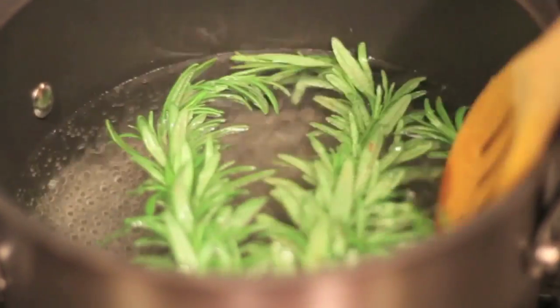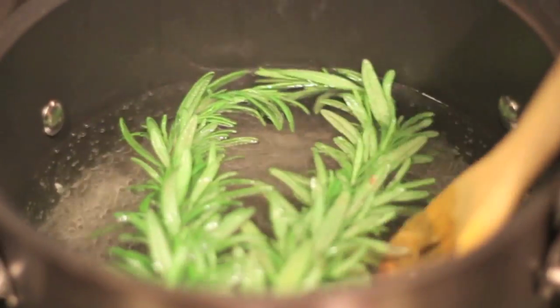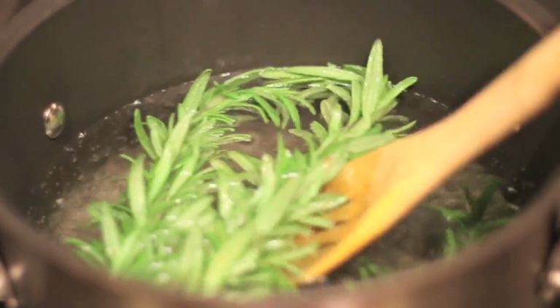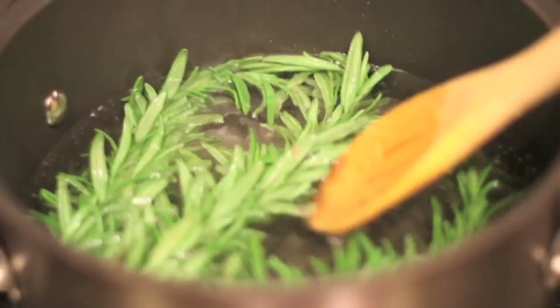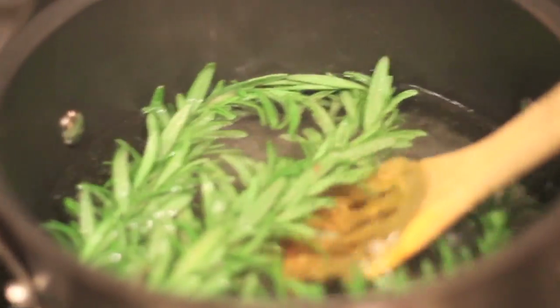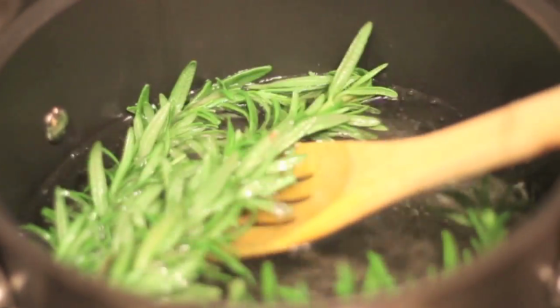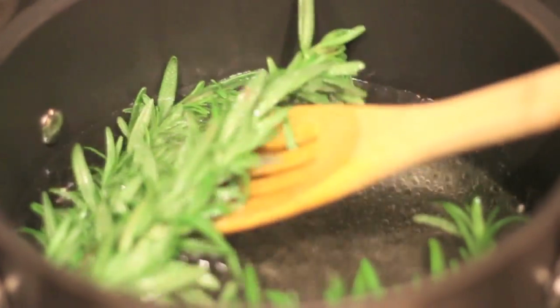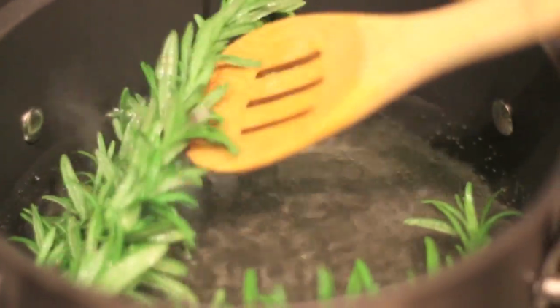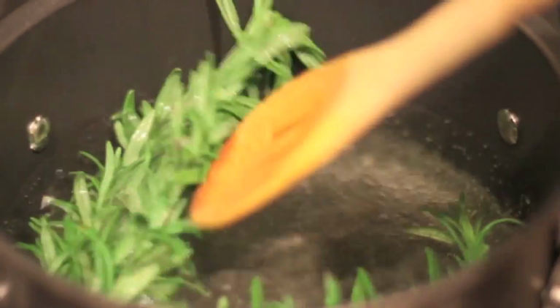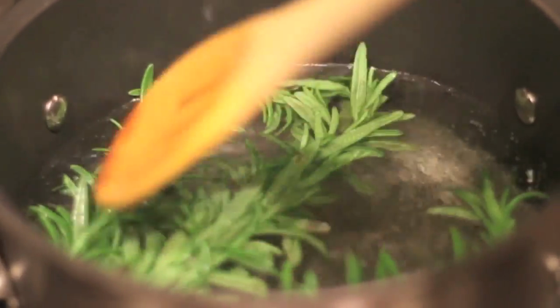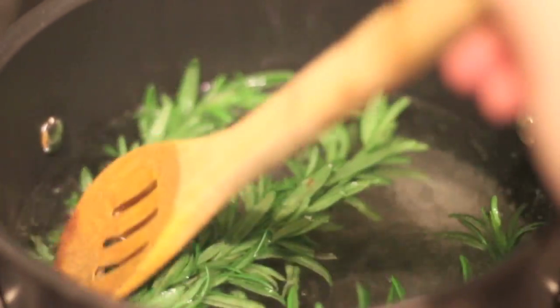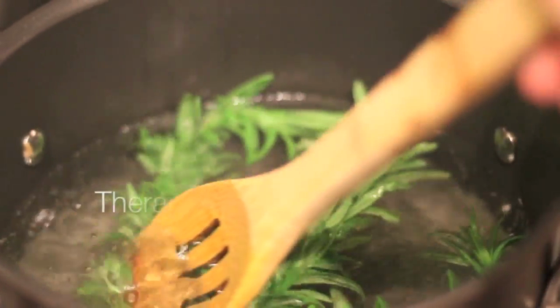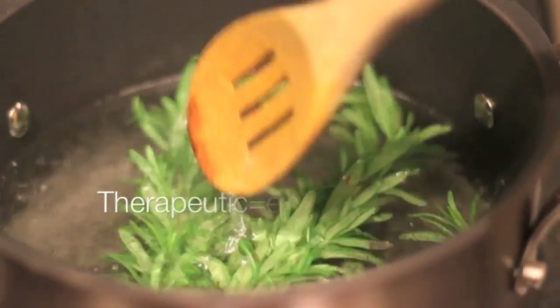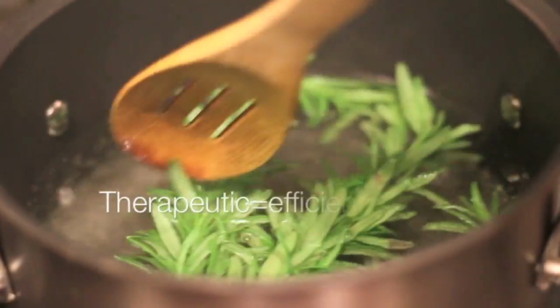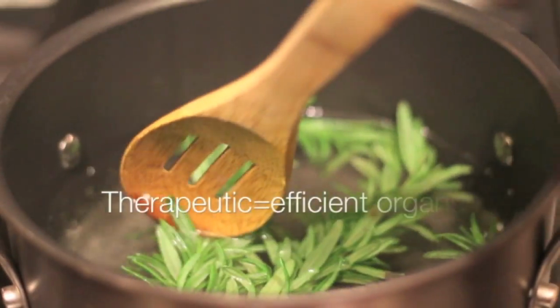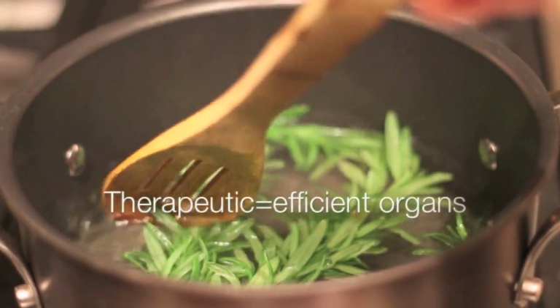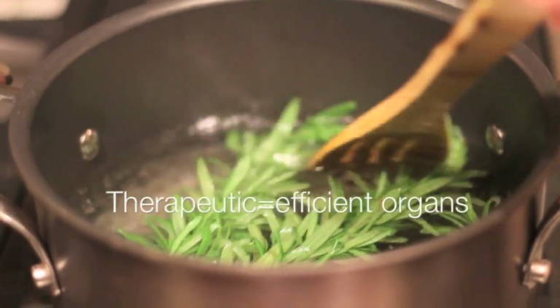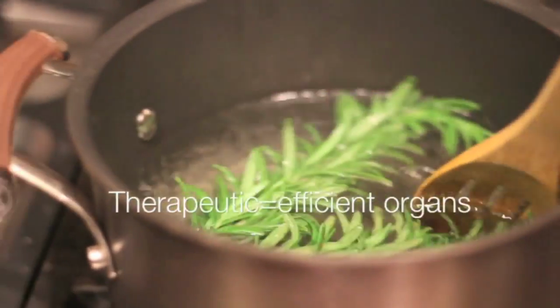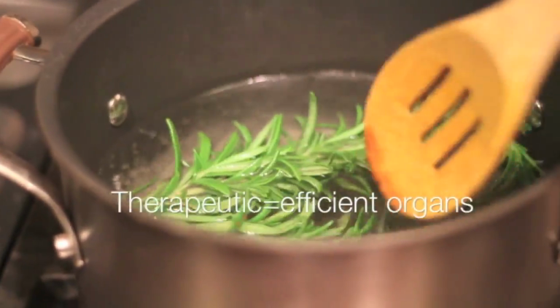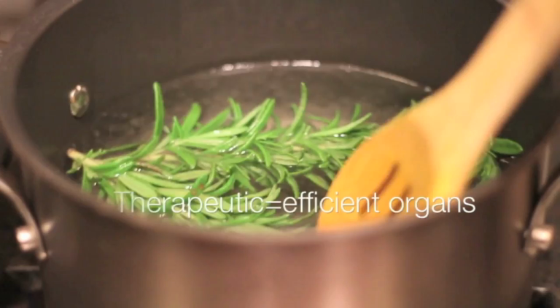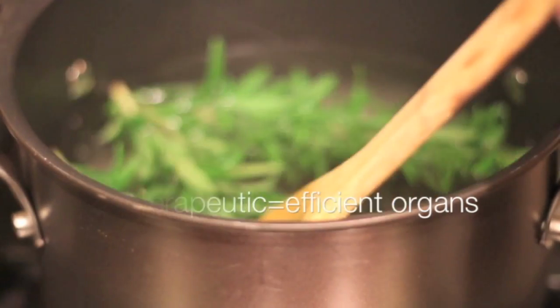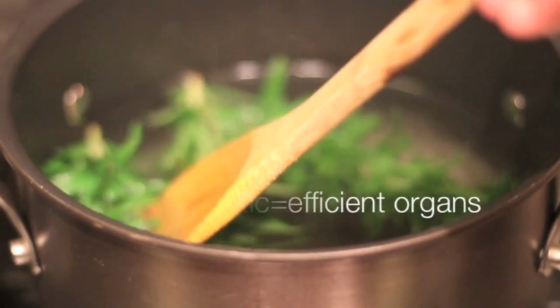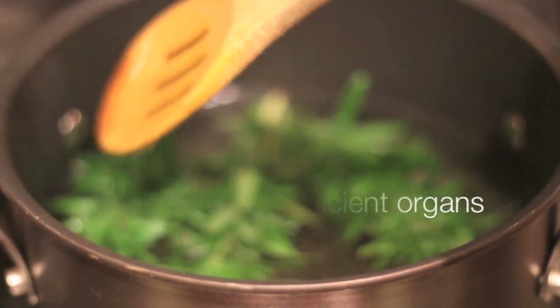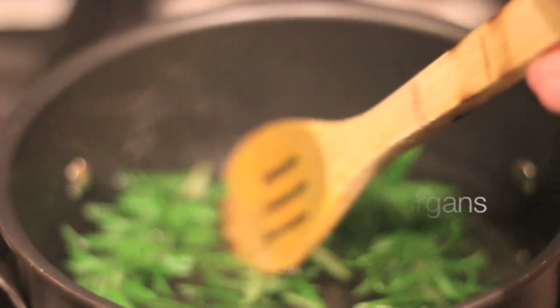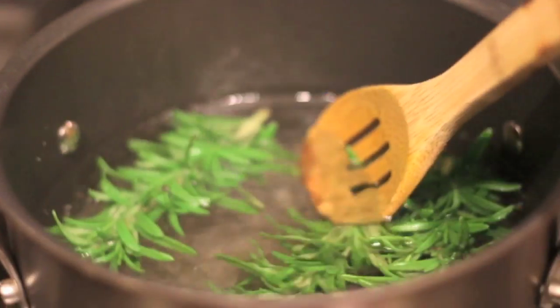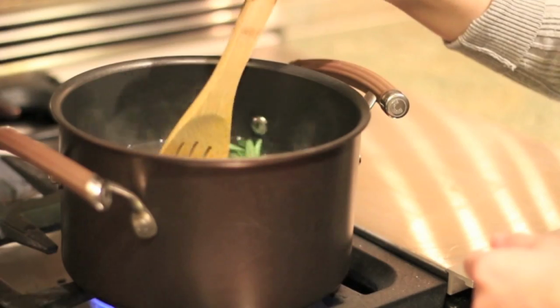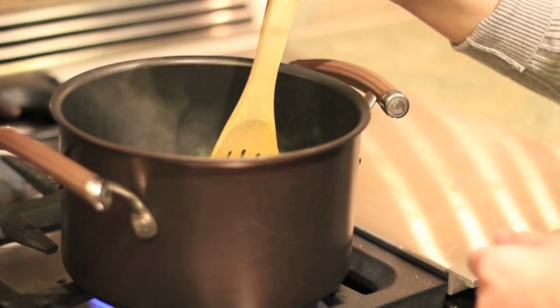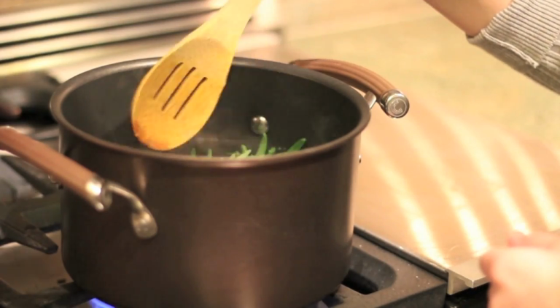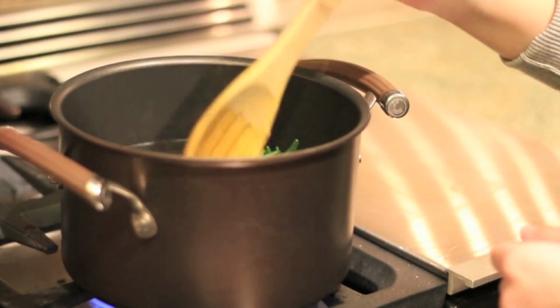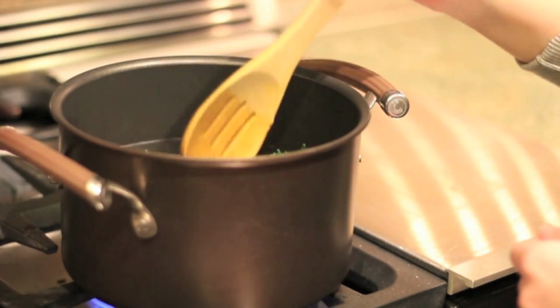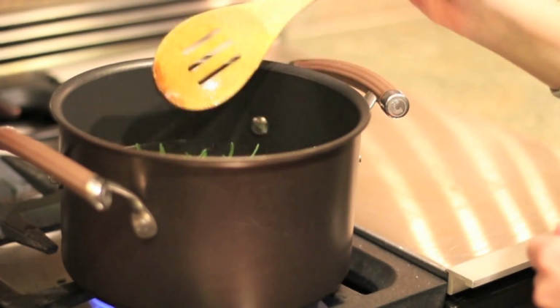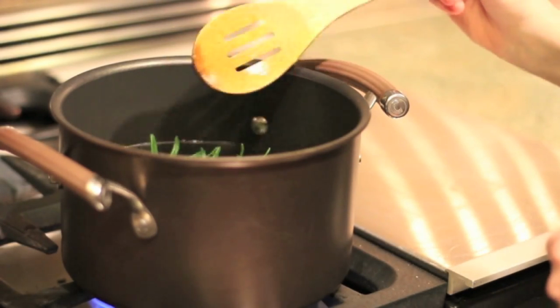Rosemary is also very therapeutic because it lowers your stress levels, which allows your organs to work a lot more properly. And for some reason this promotes hair growth as a whole, so that's really awesome.